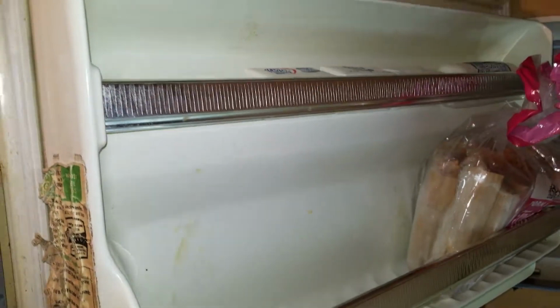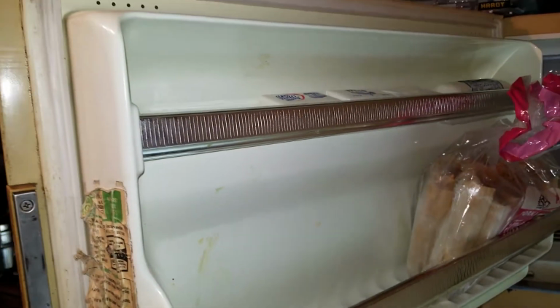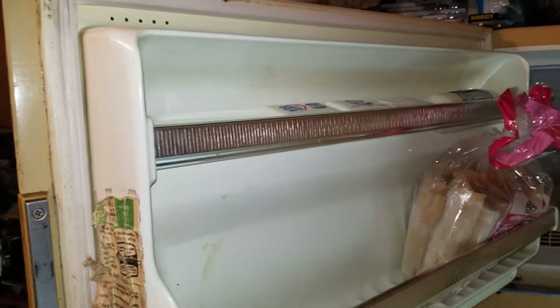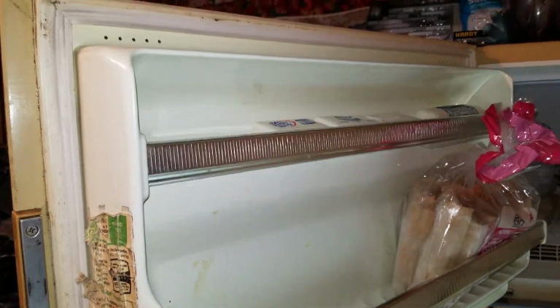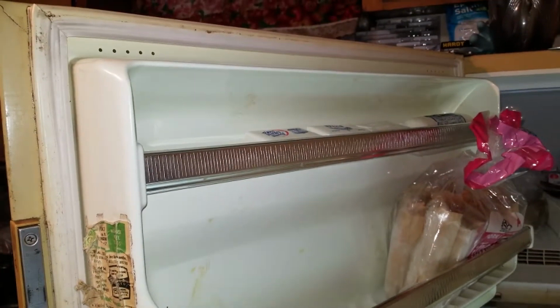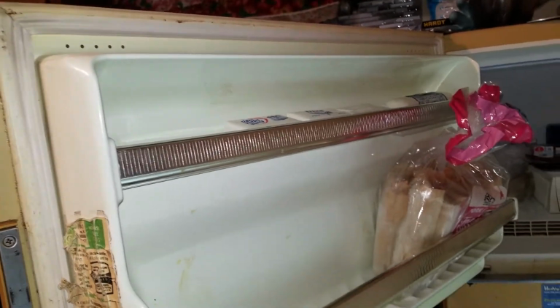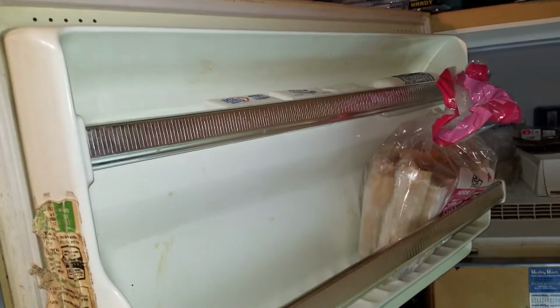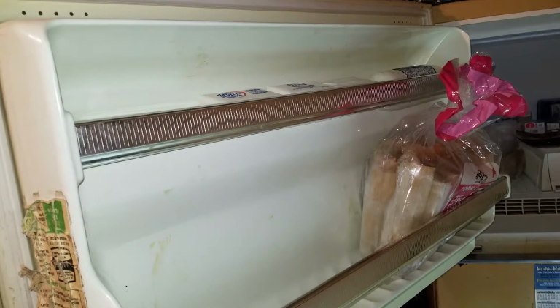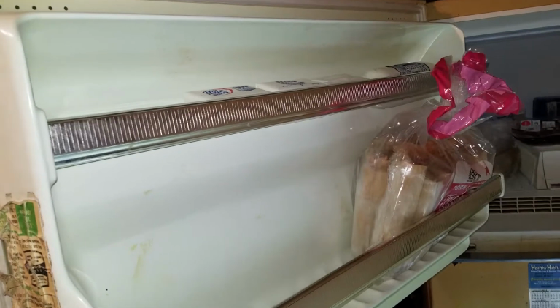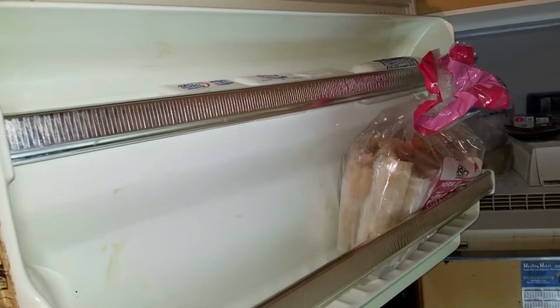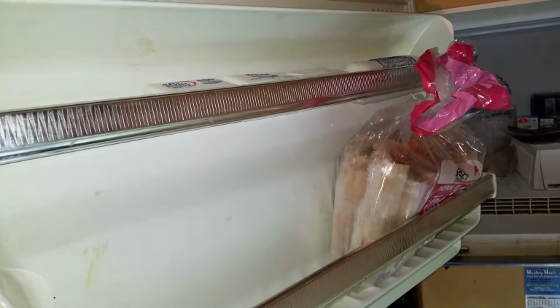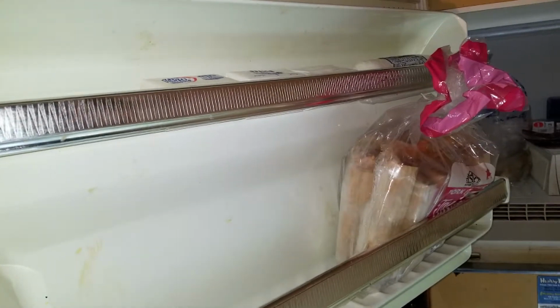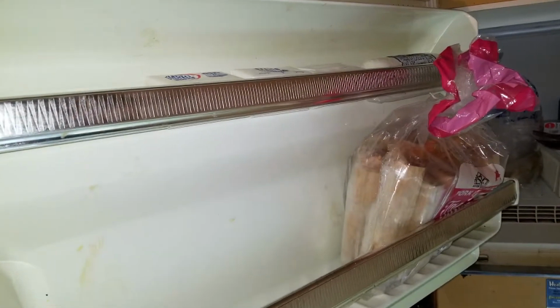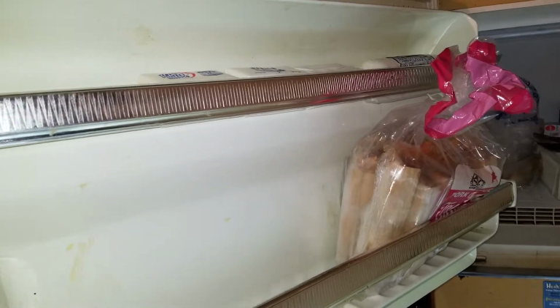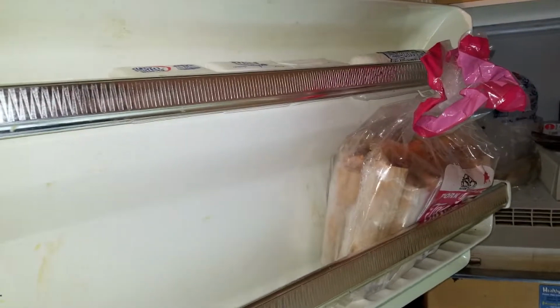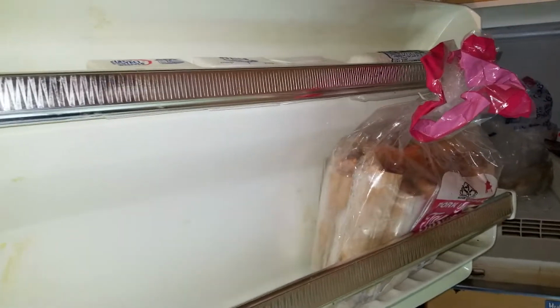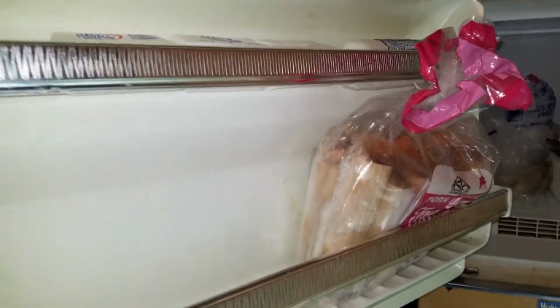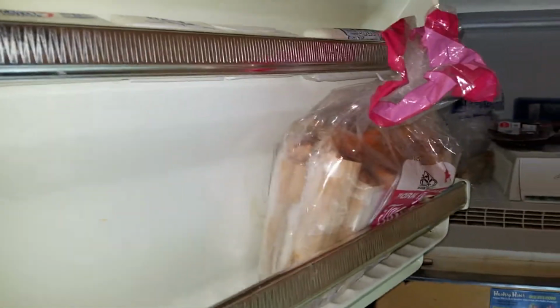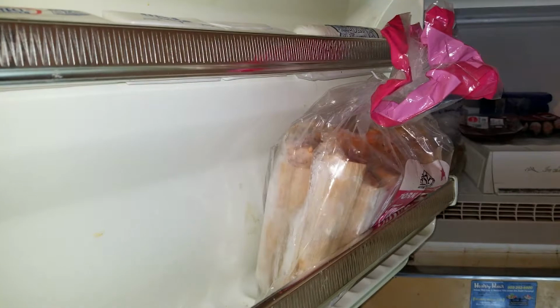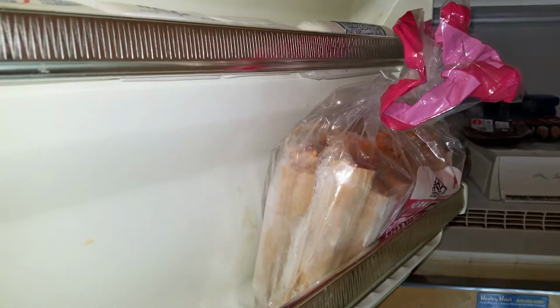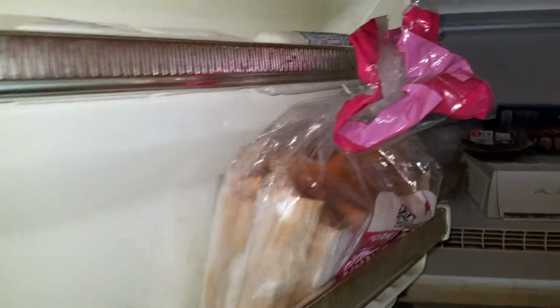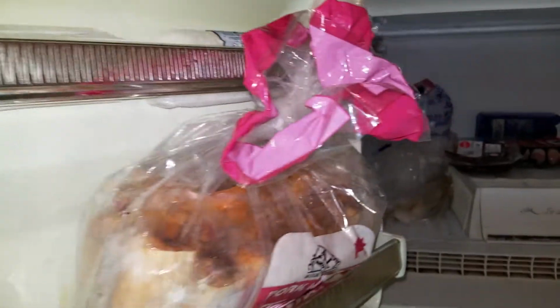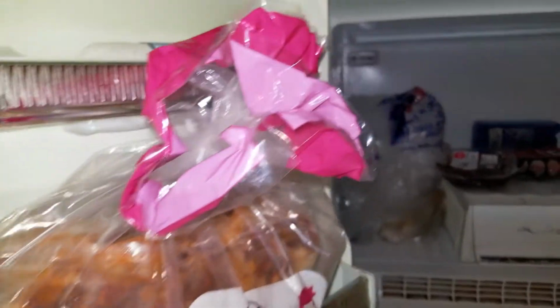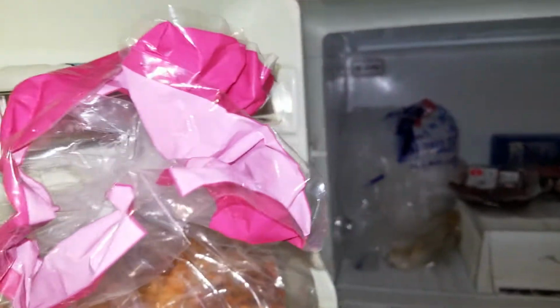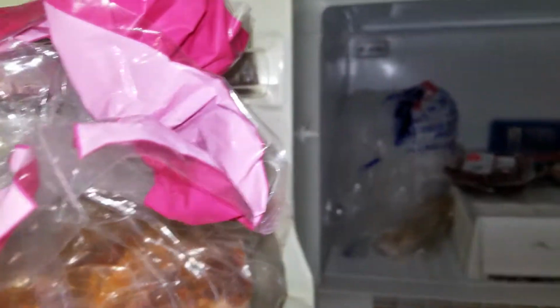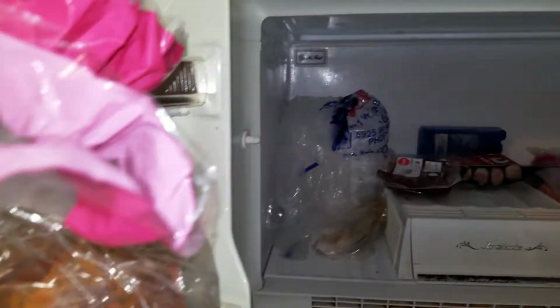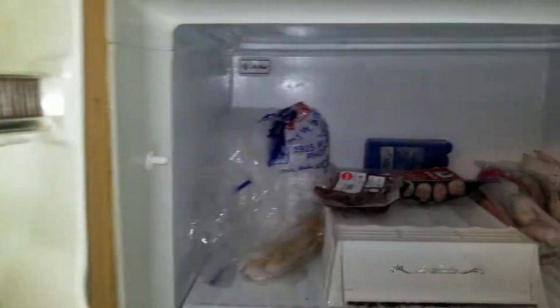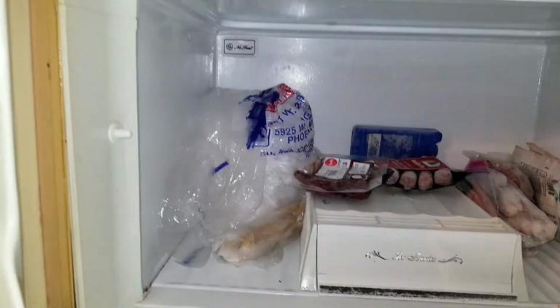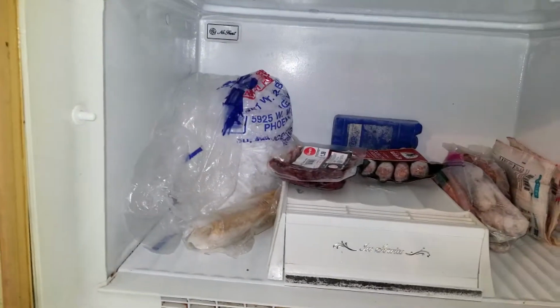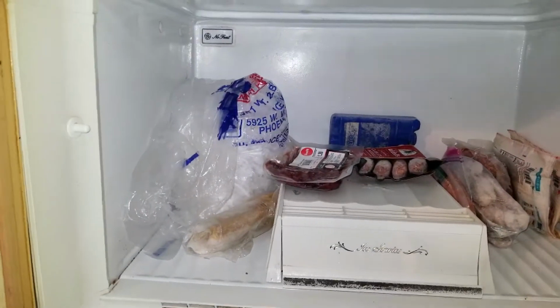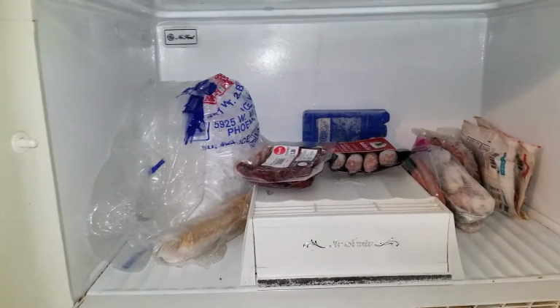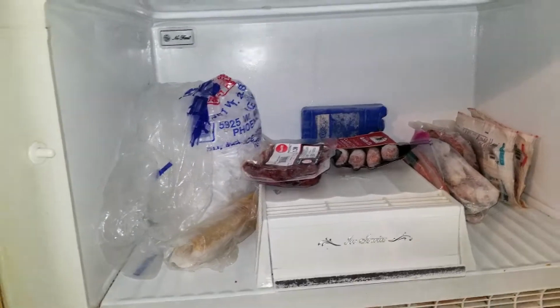Alright guys, and this is my 30-plus or 40-year-old refrigerator. Don't laugh — this thing has been in my family forever.